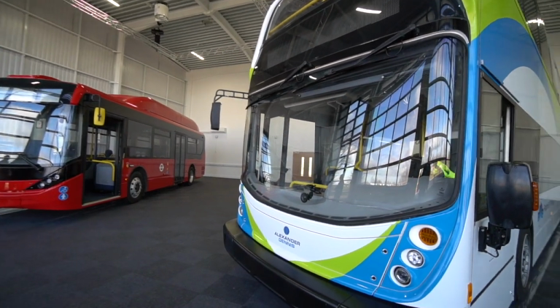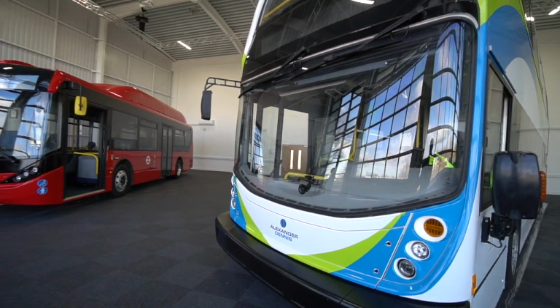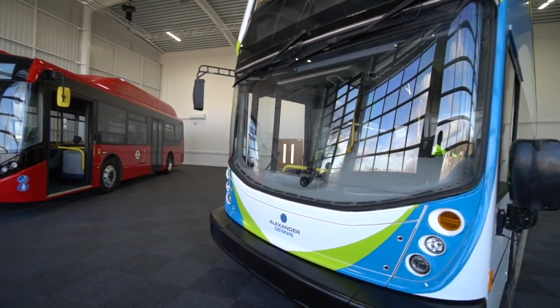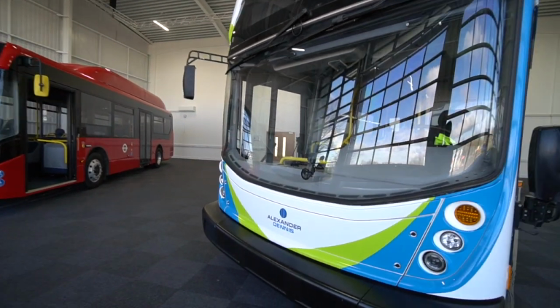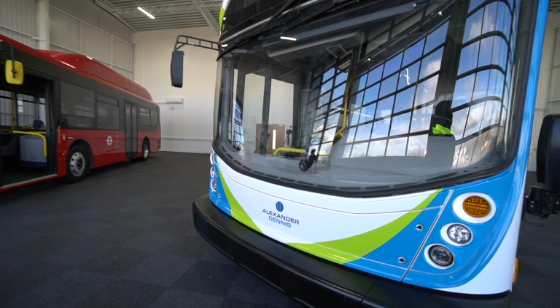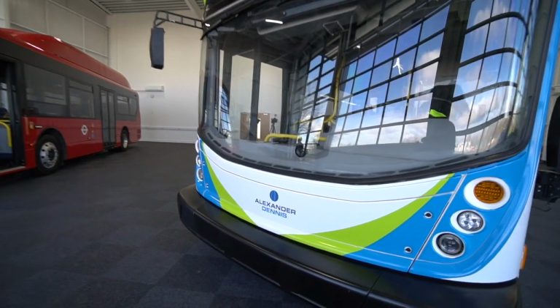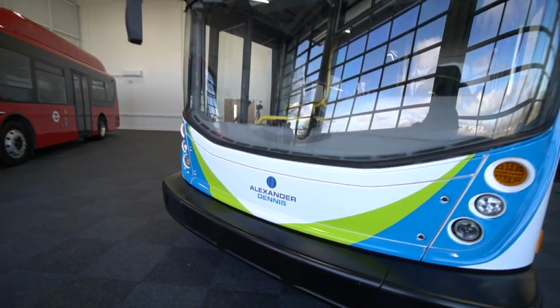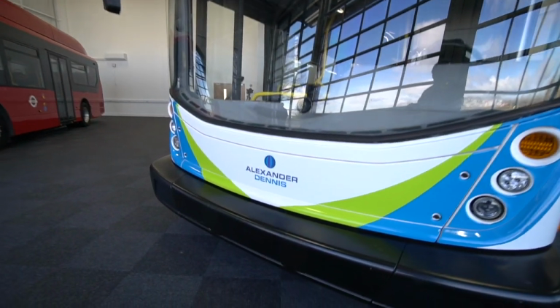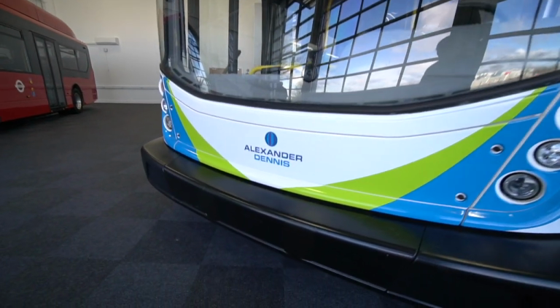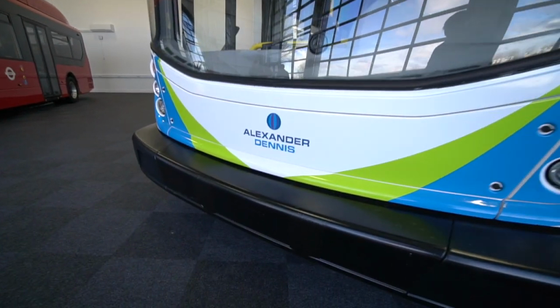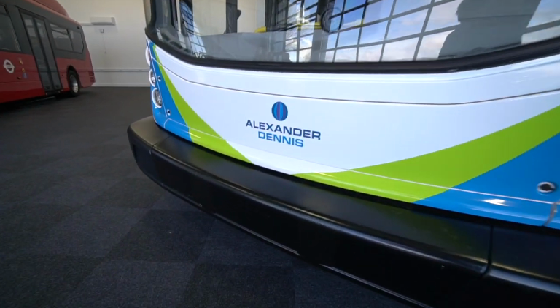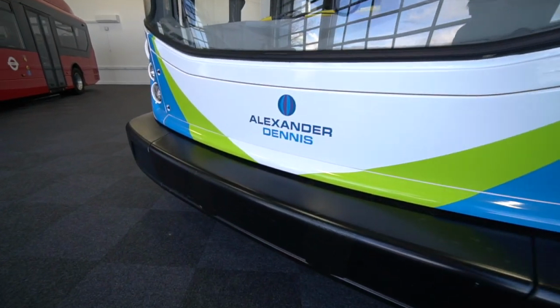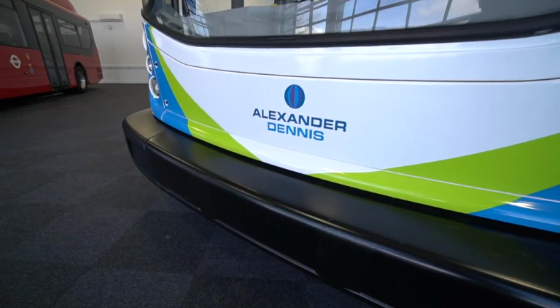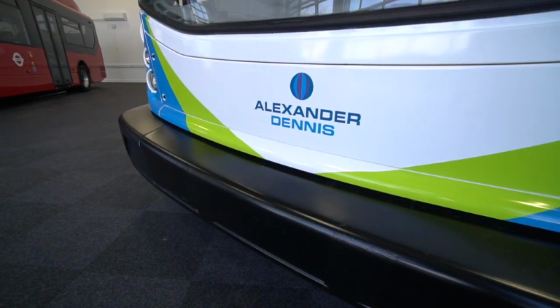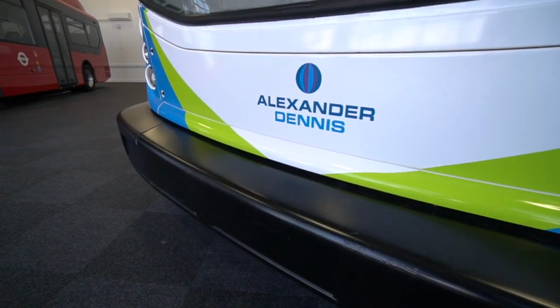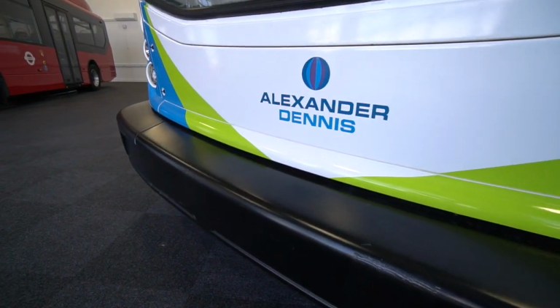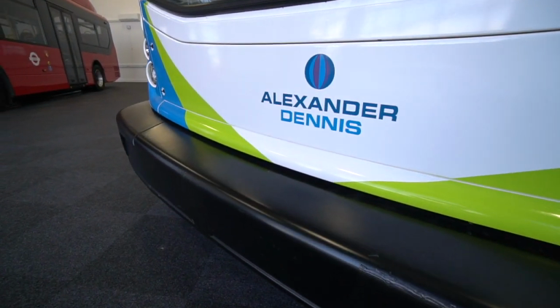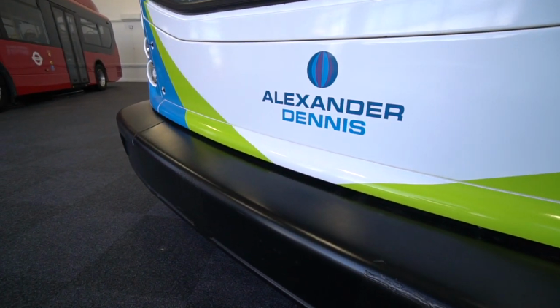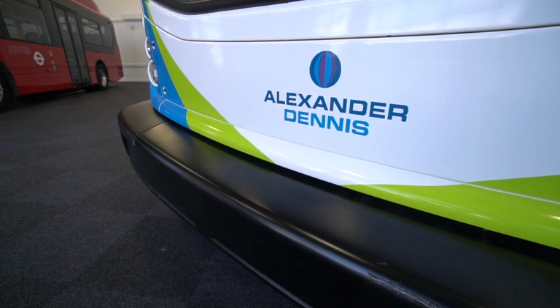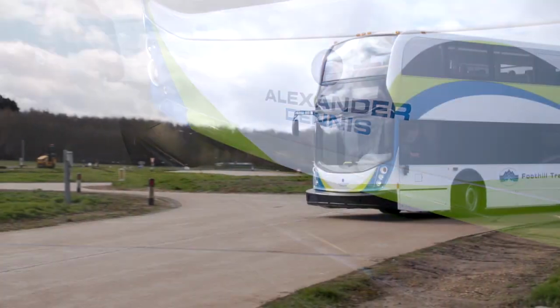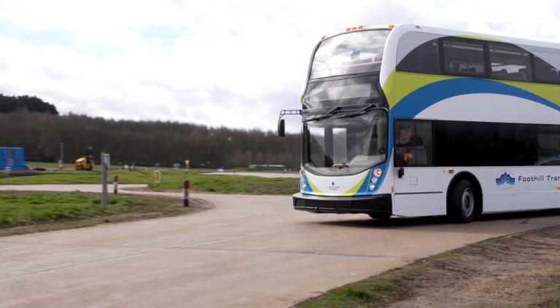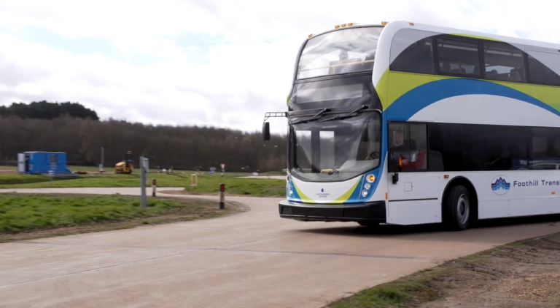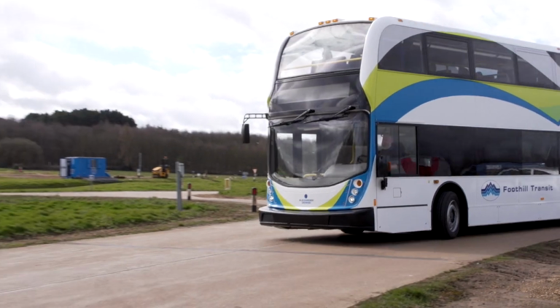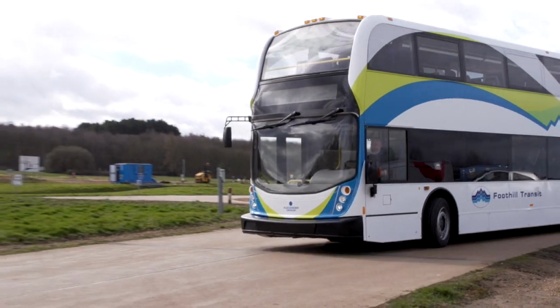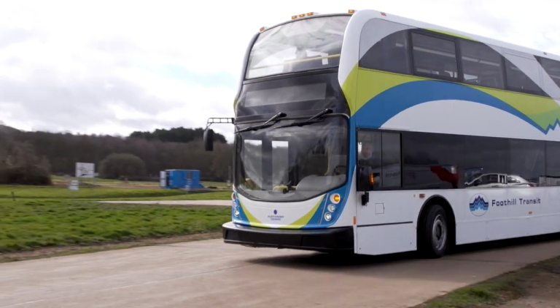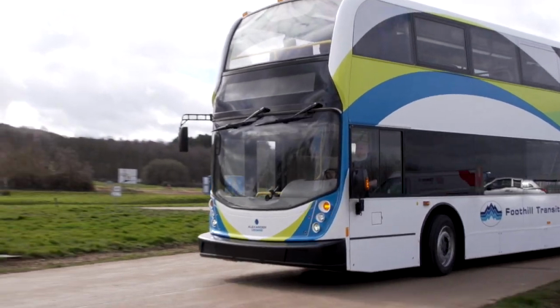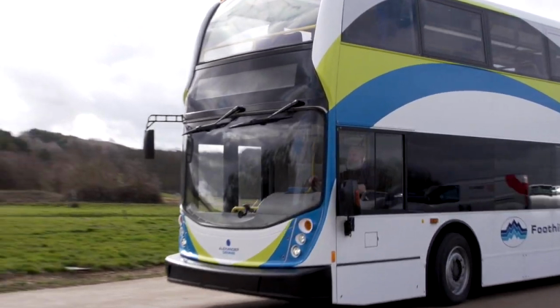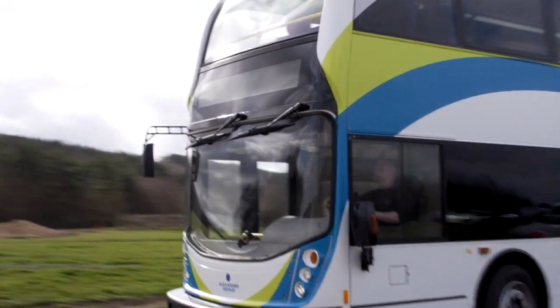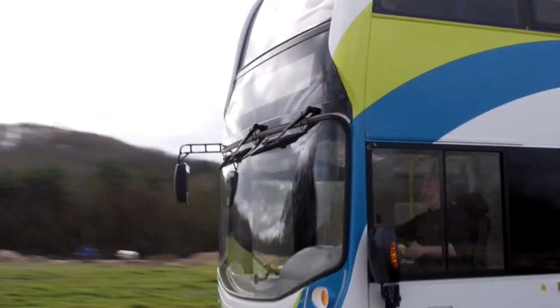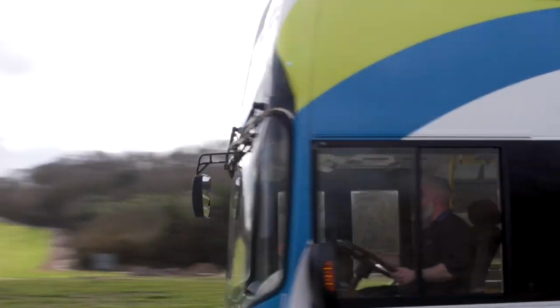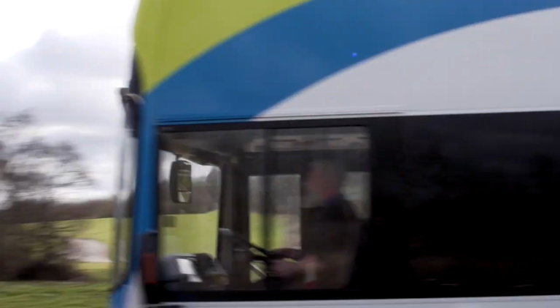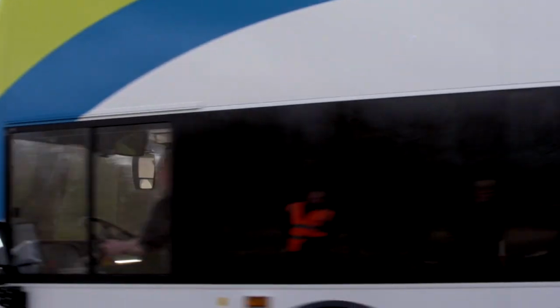This is a great opportunity for us to develop a strong business relationship with Foothill. The Alexander Double Deck bus would play a vital role in California as we move forward.